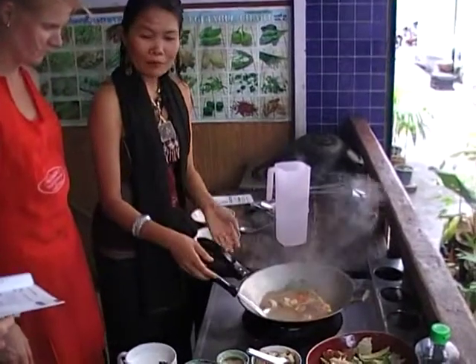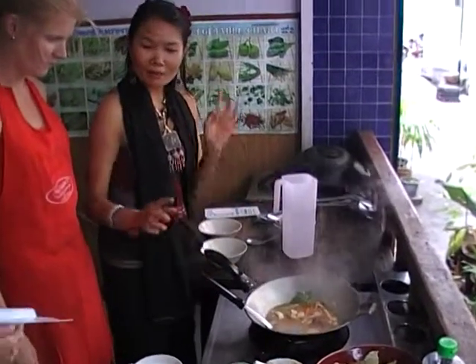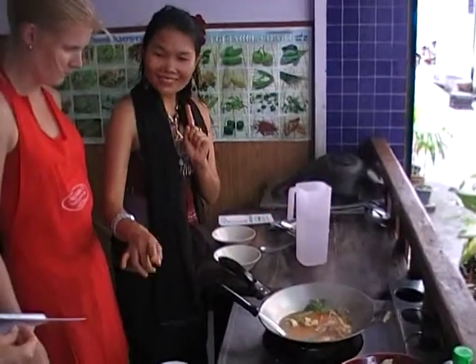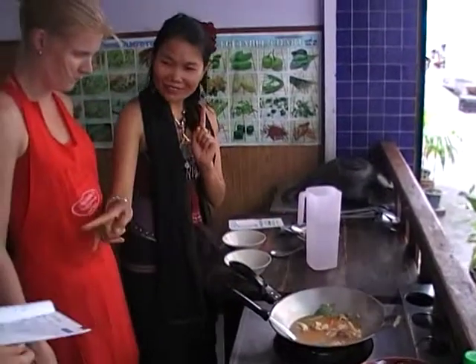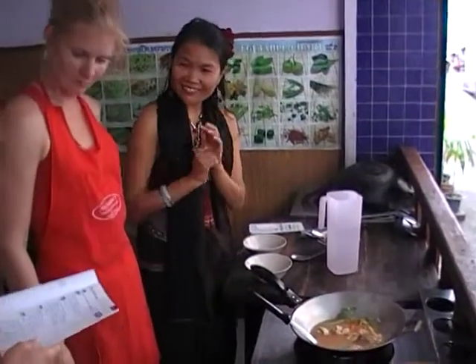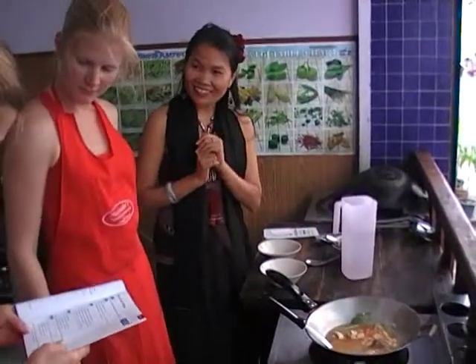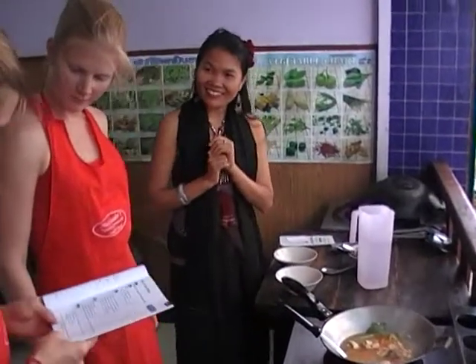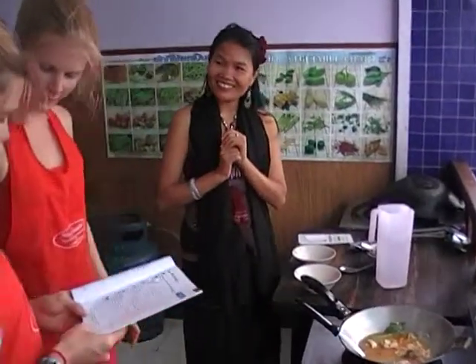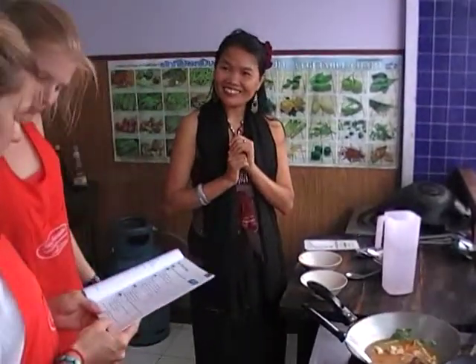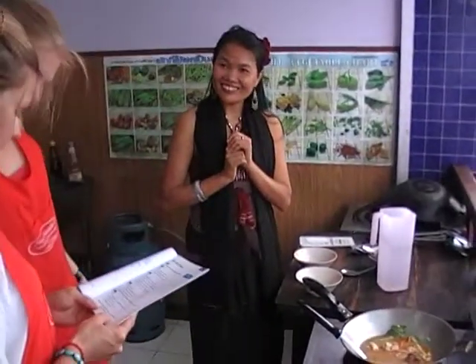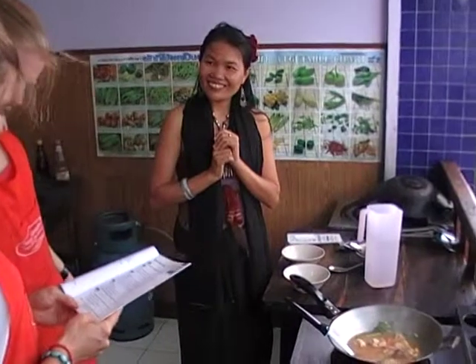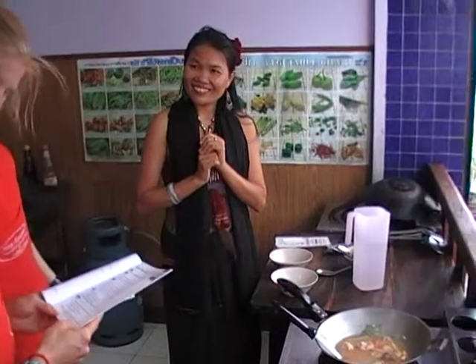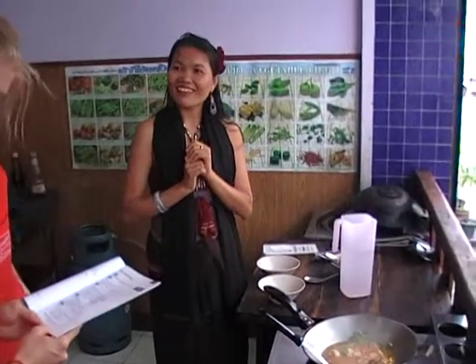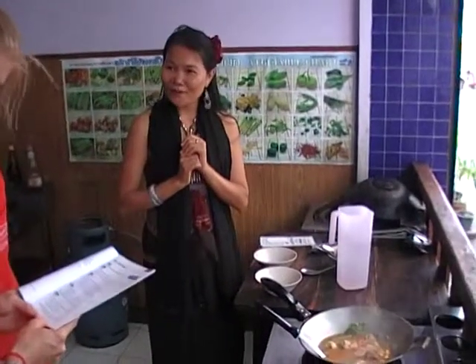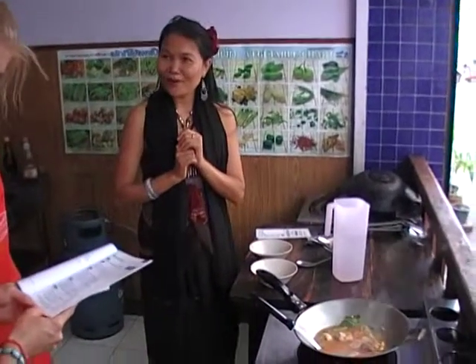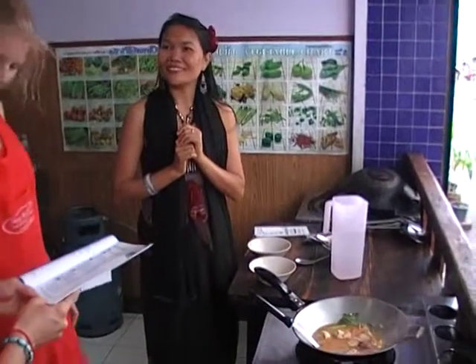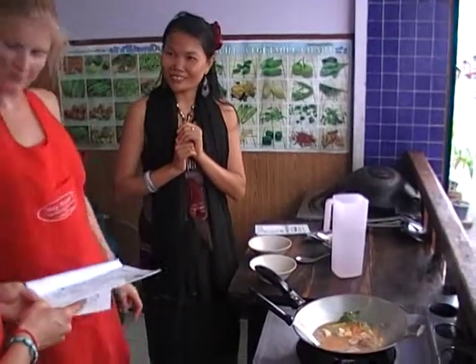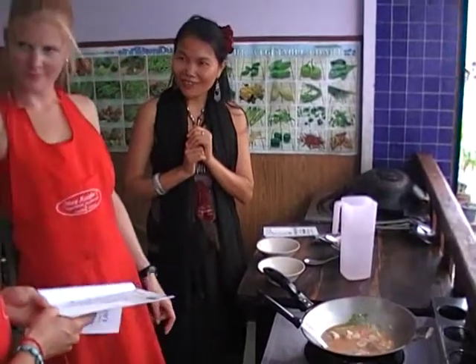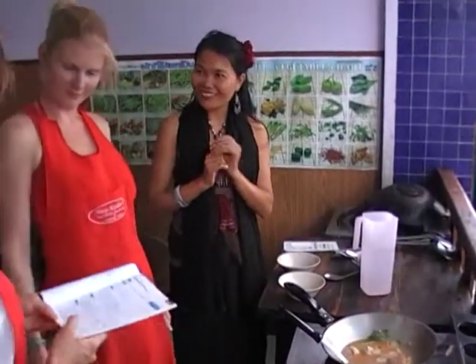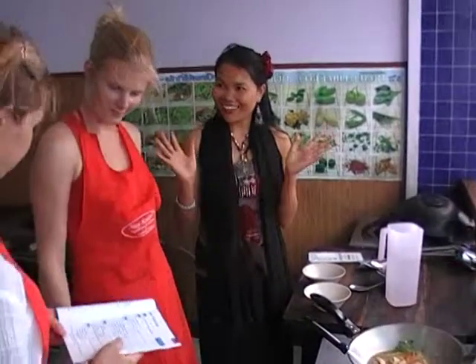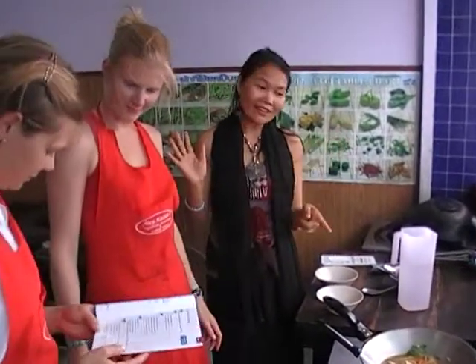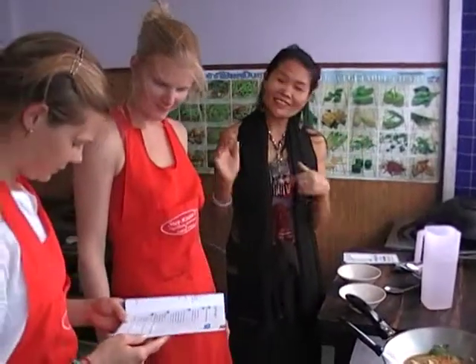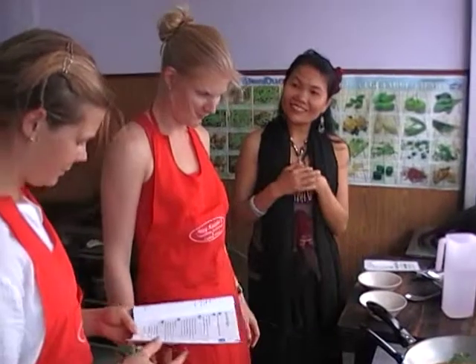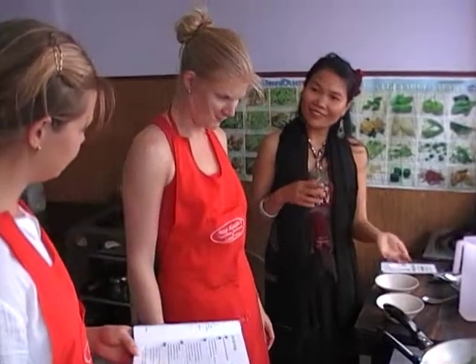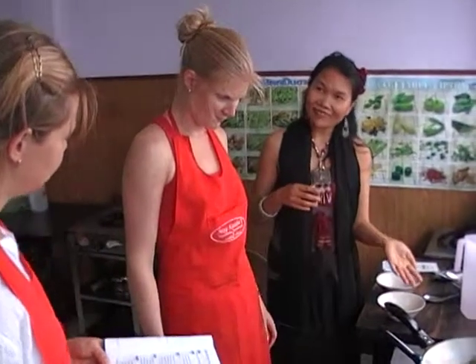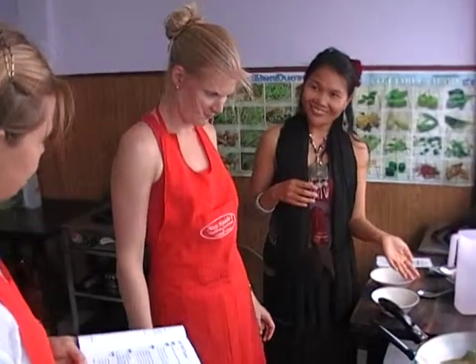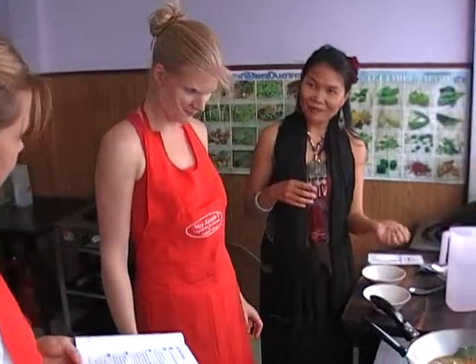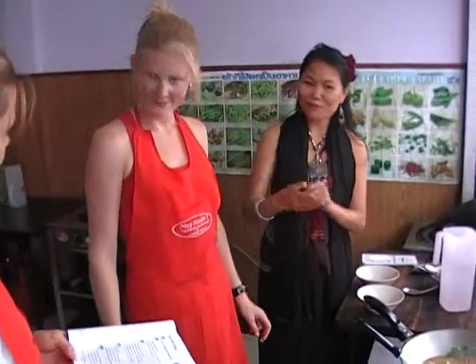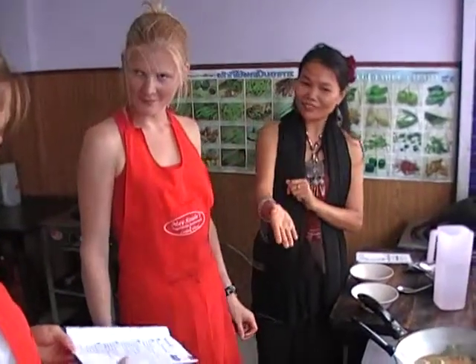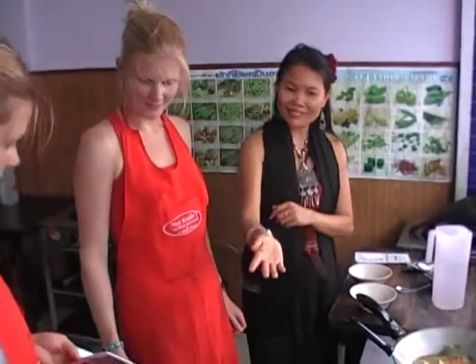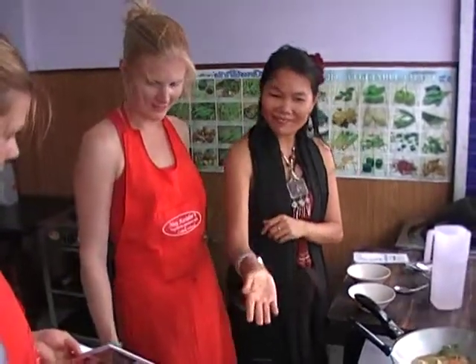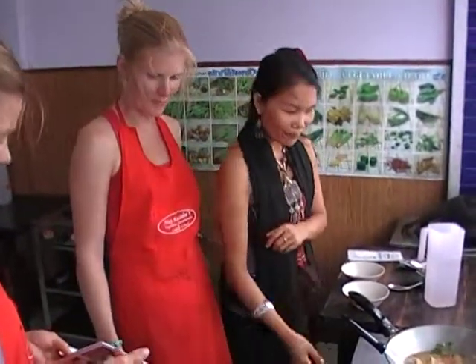If you like more spicy, what do you like? A teaspoon of chili and a teaspoon of garlic. If you like more, the stronger, spicier flavor — try that first before you put the spicy one, okay? Yes.